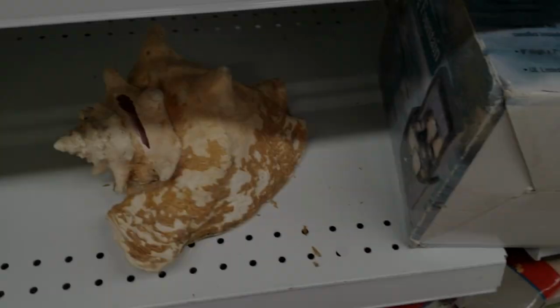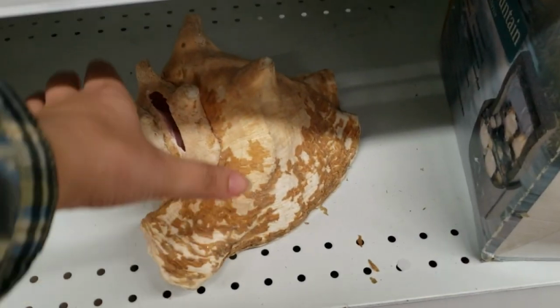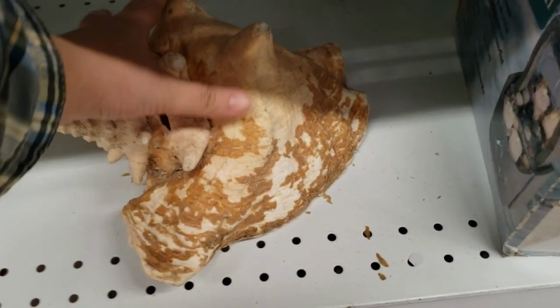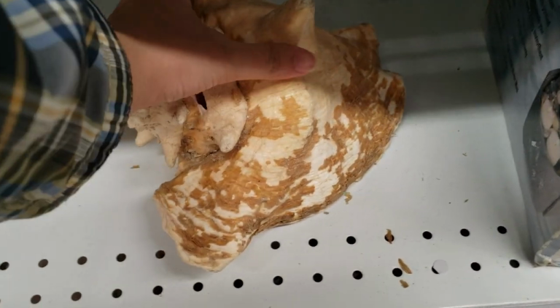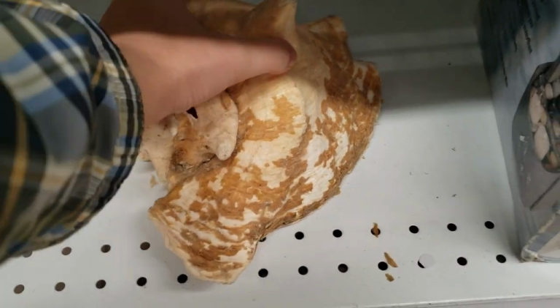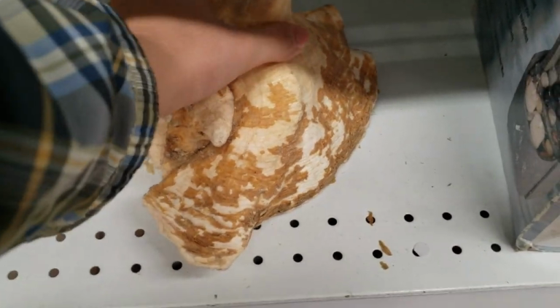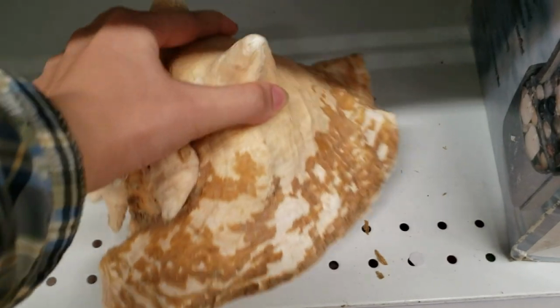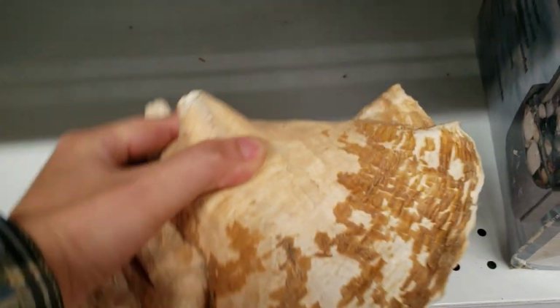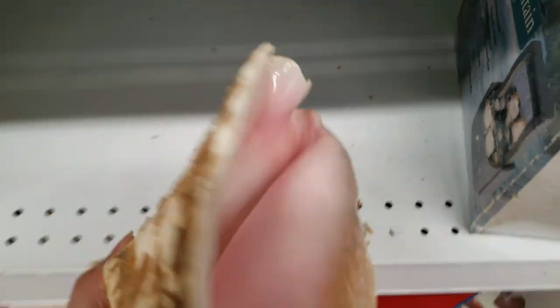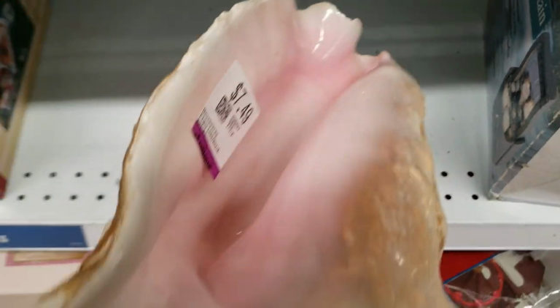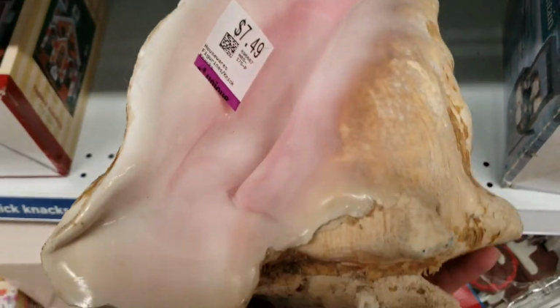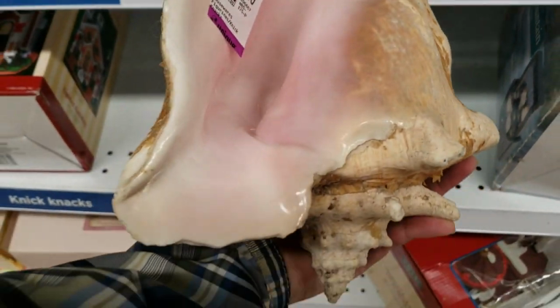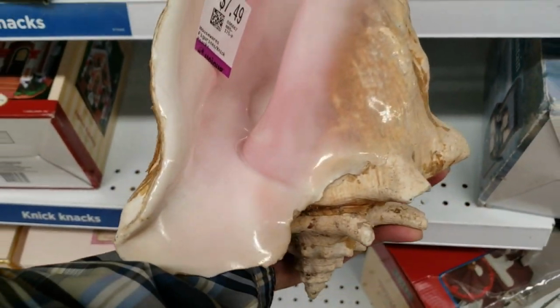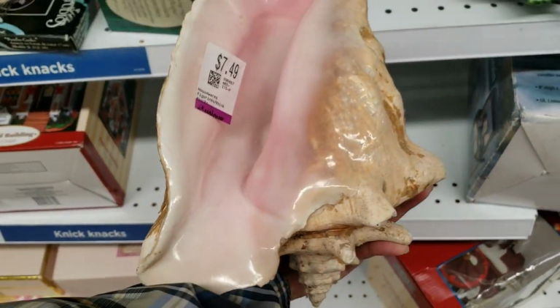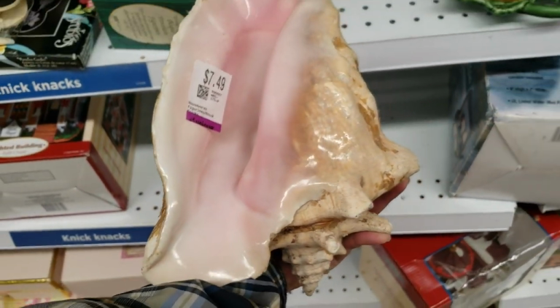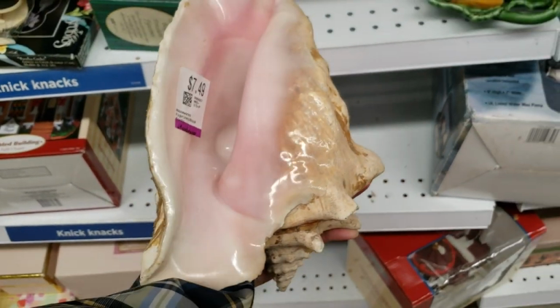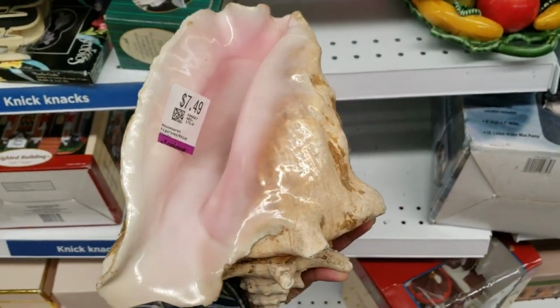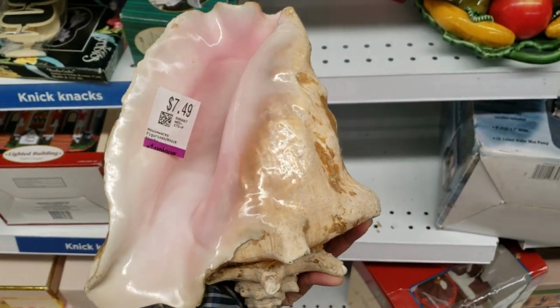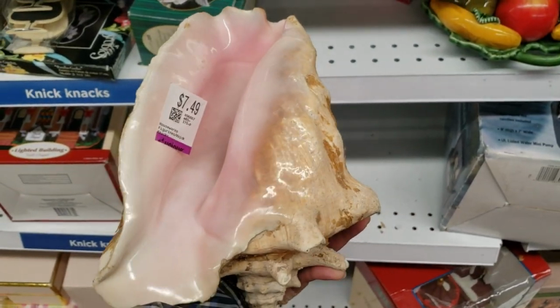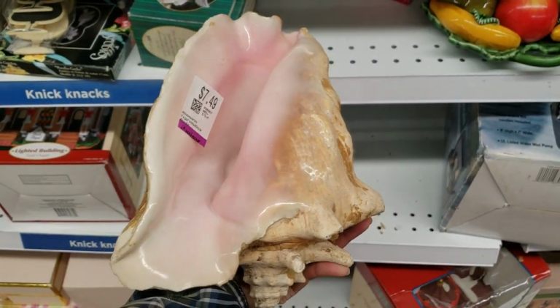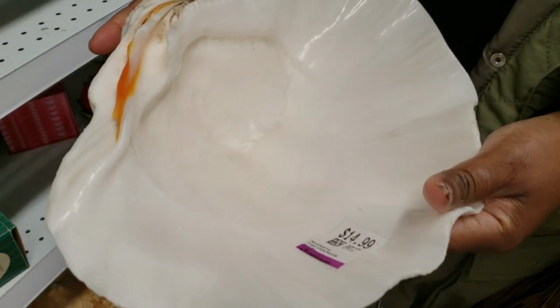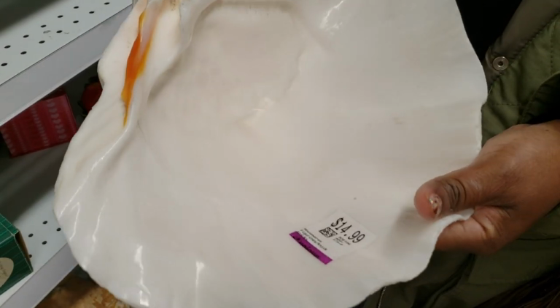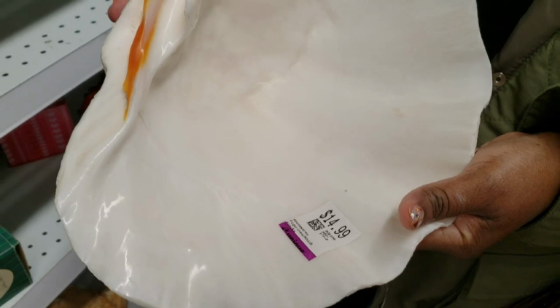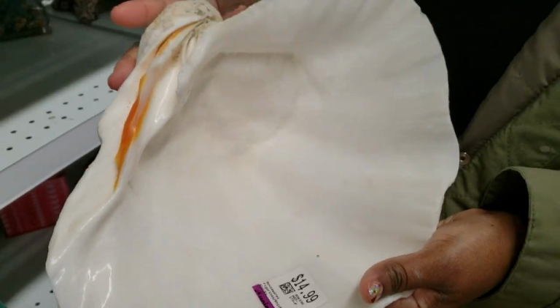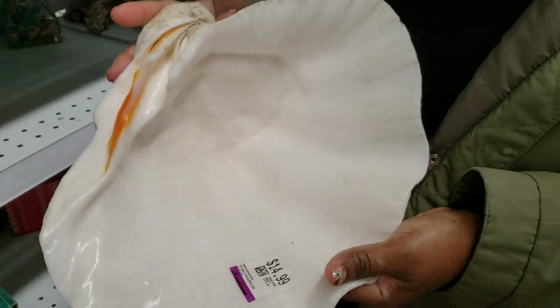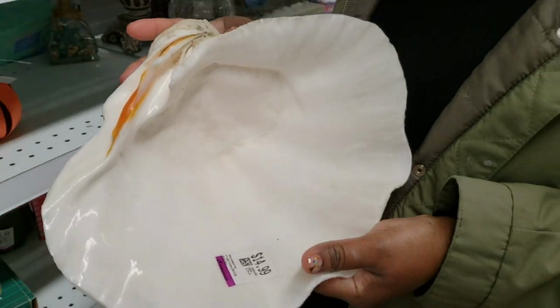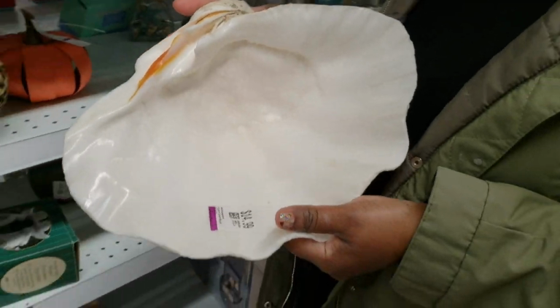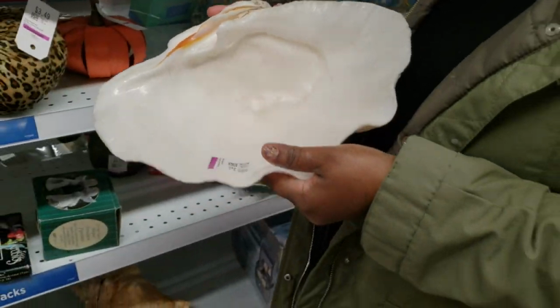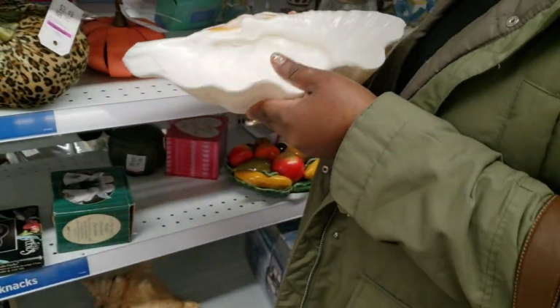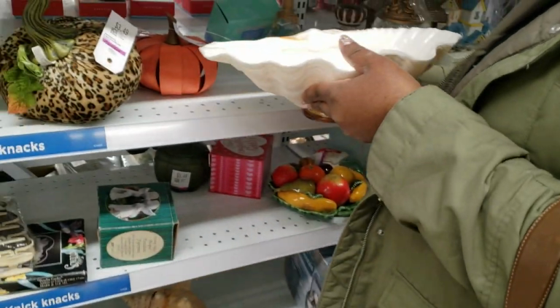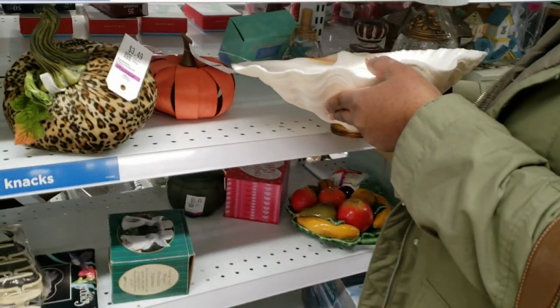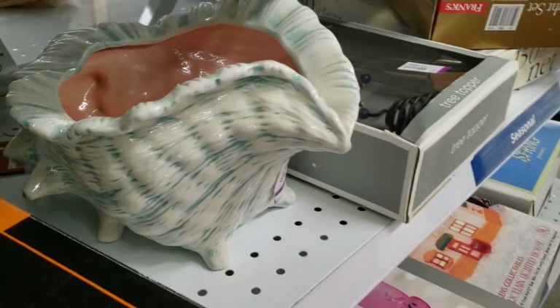One of my upcoming videos is going to be shell decor DIYs, so I was excited to see a lot of shell decor at the thrift store and I ended up thrifting a lot of shells for my upcoming video.